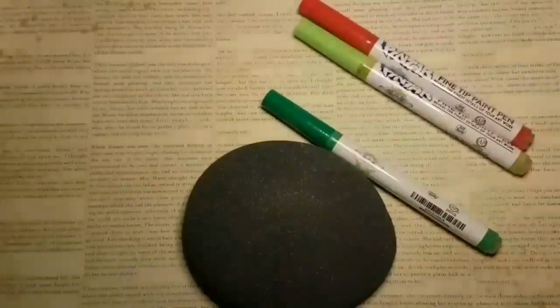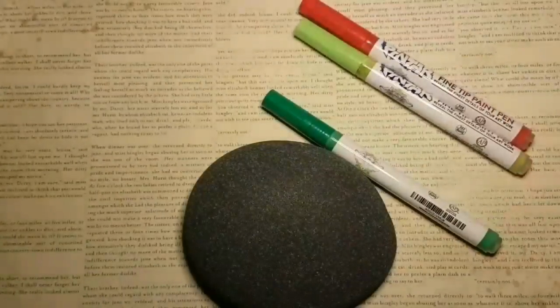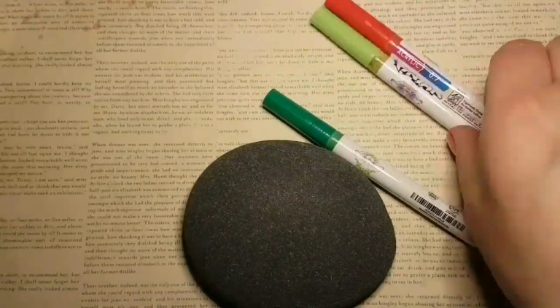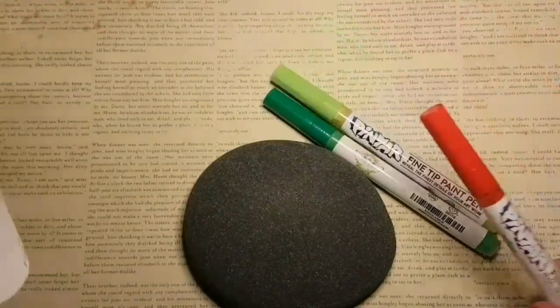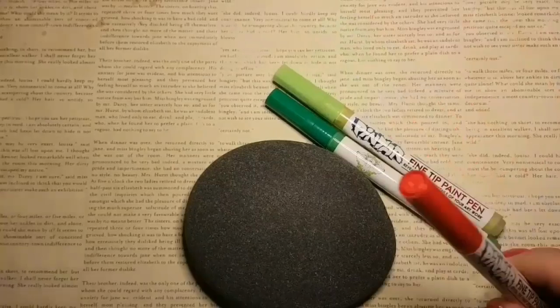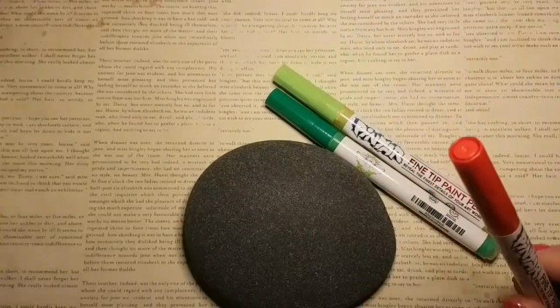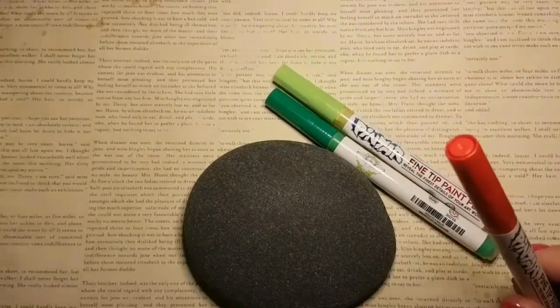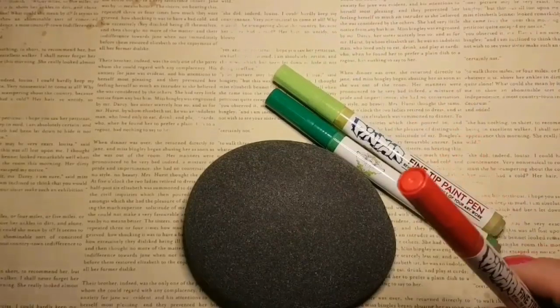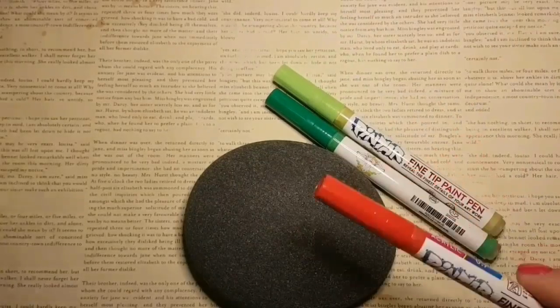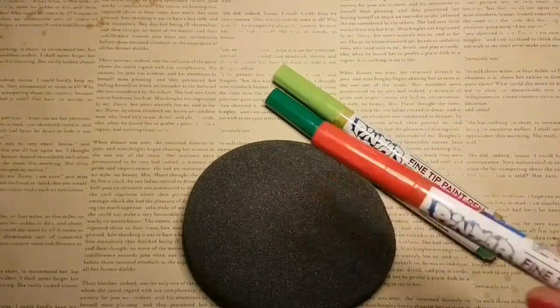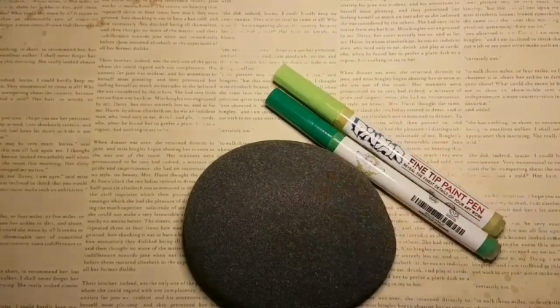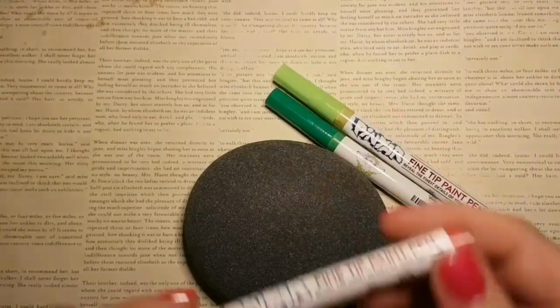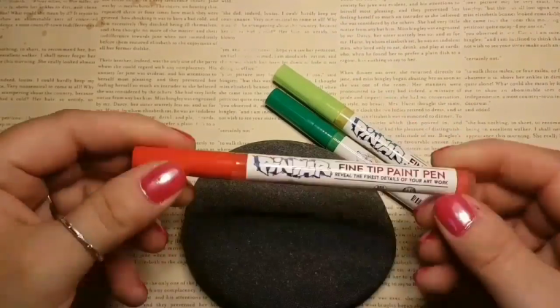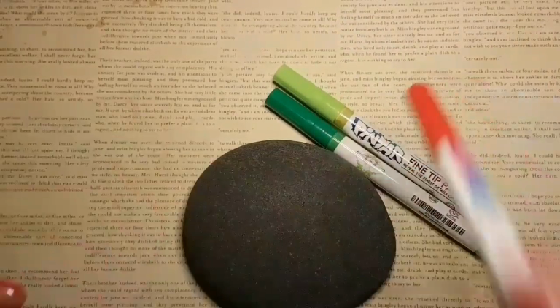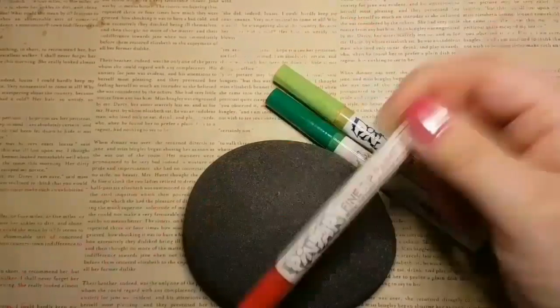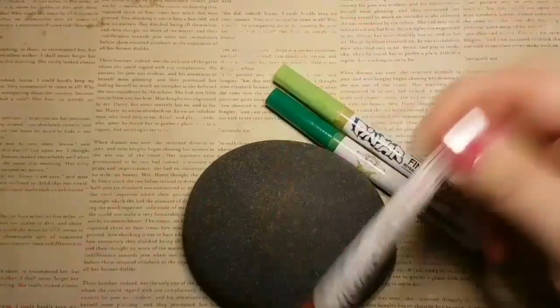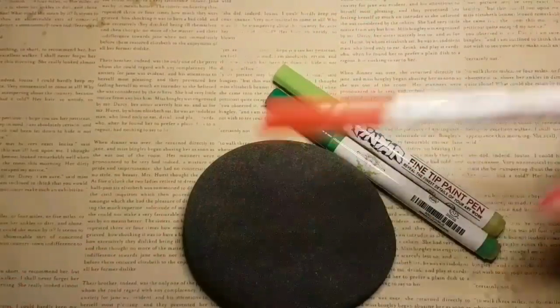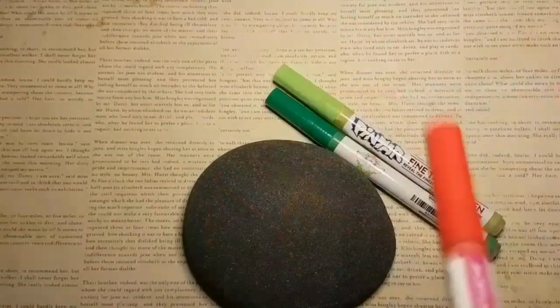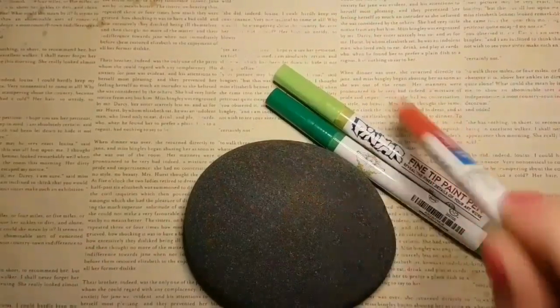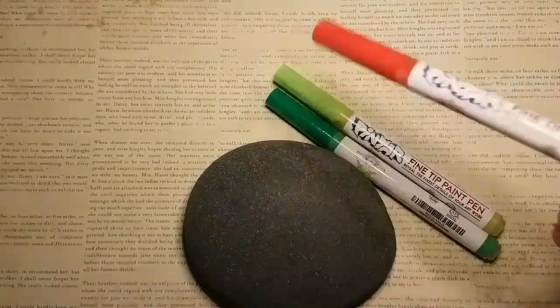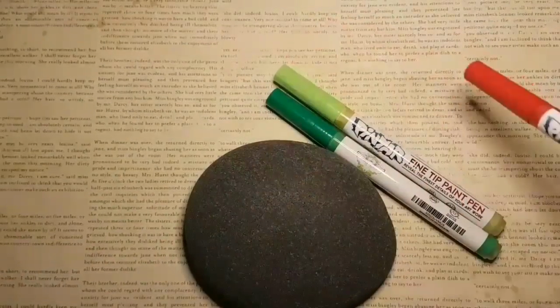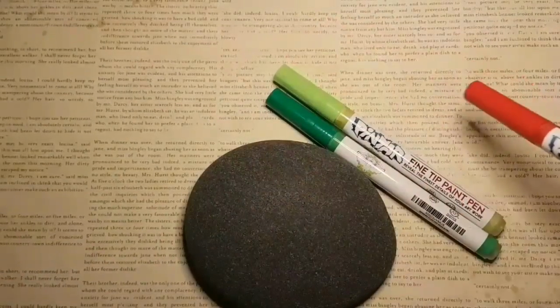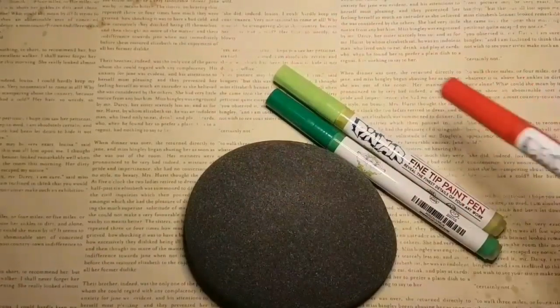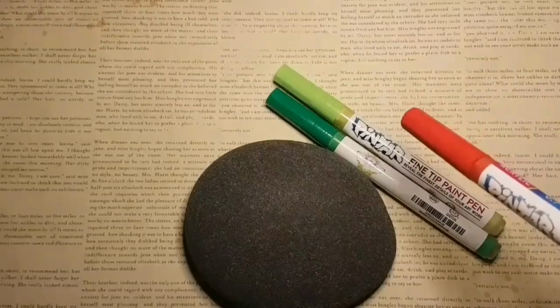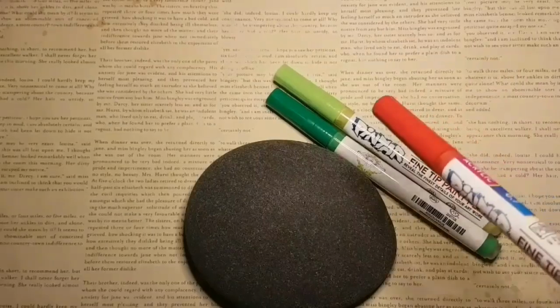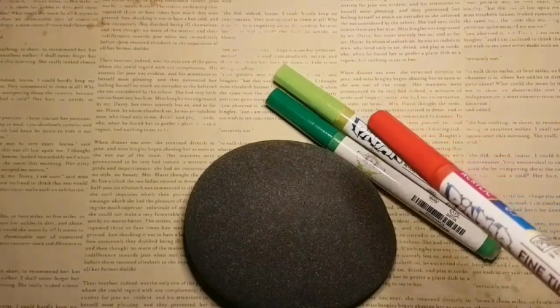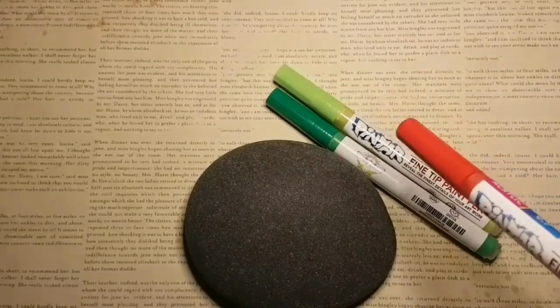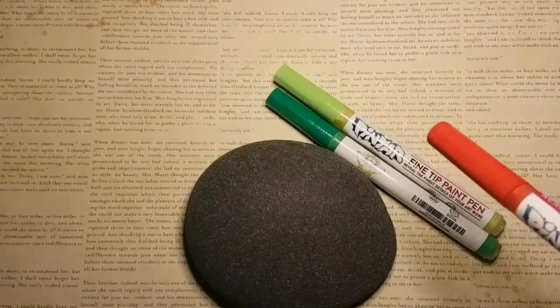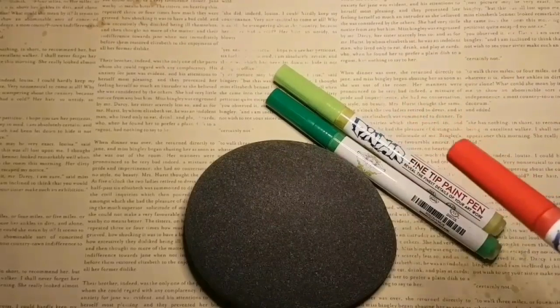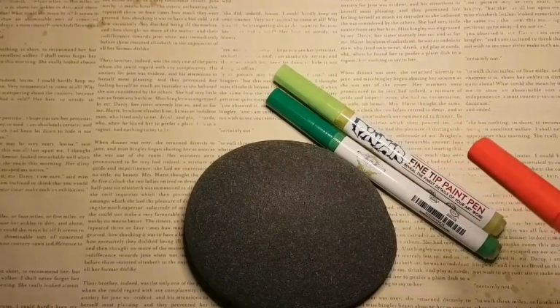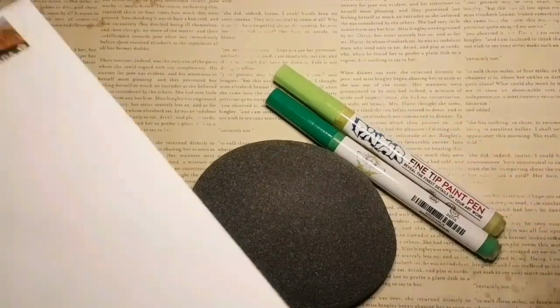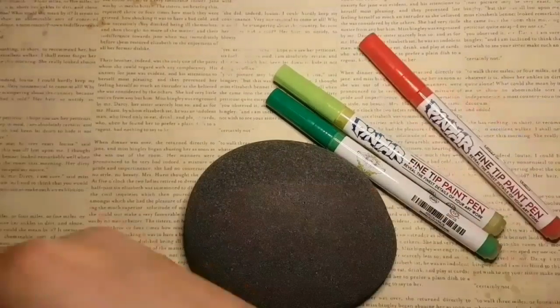These paint pens are great for rocks, glass, ceramic, plastic, and more — so anything you want to paint on, really.